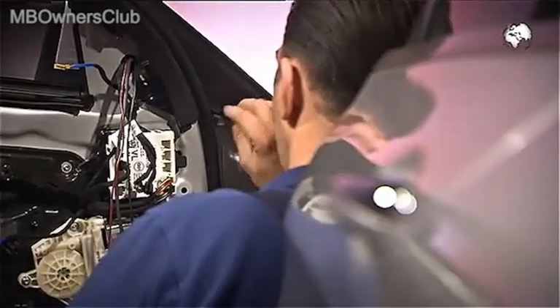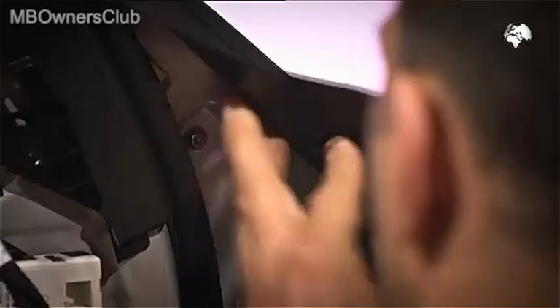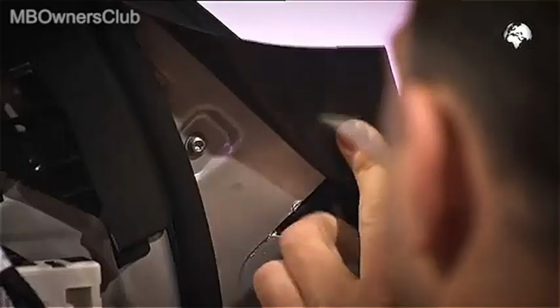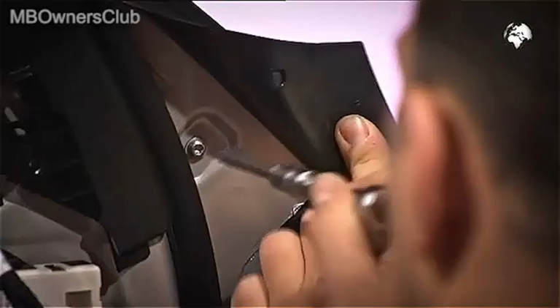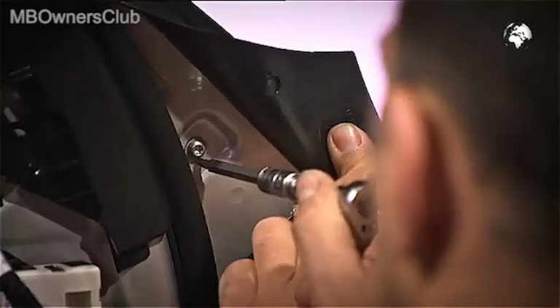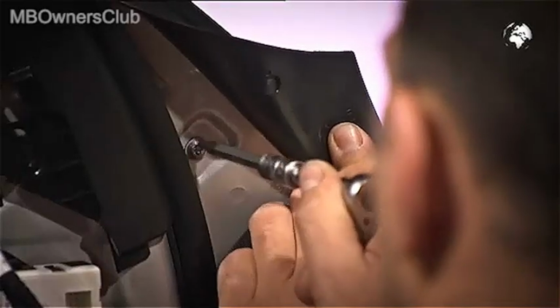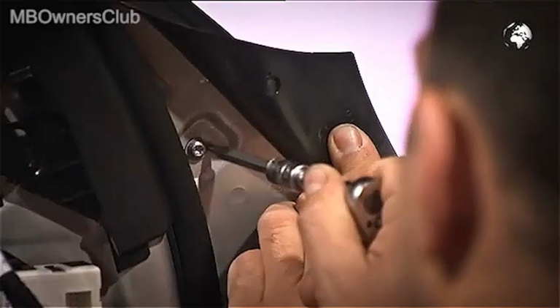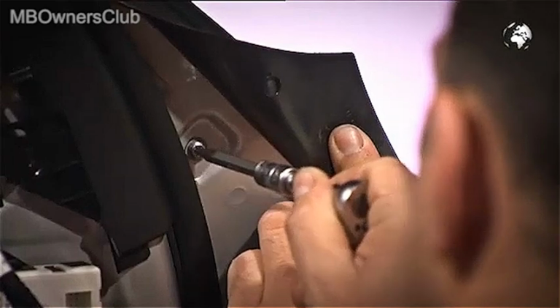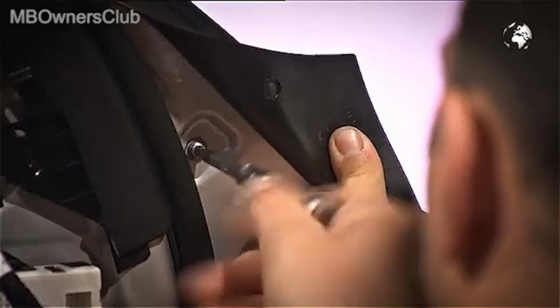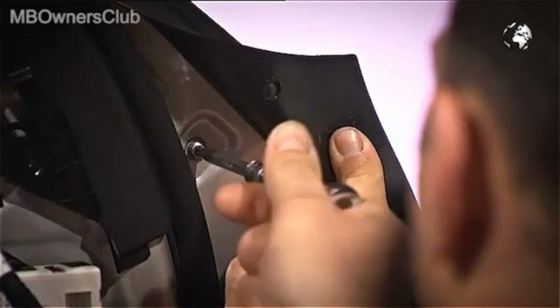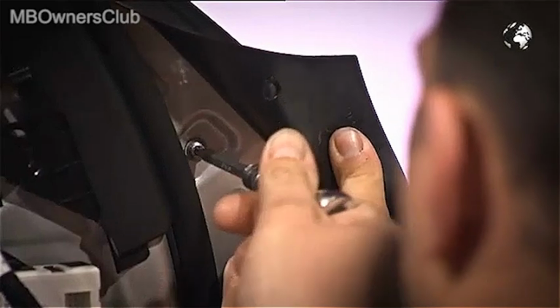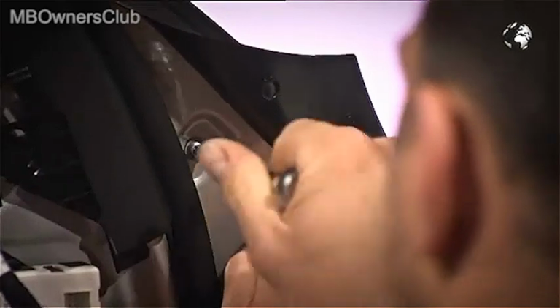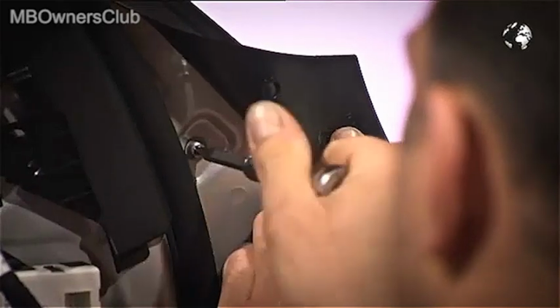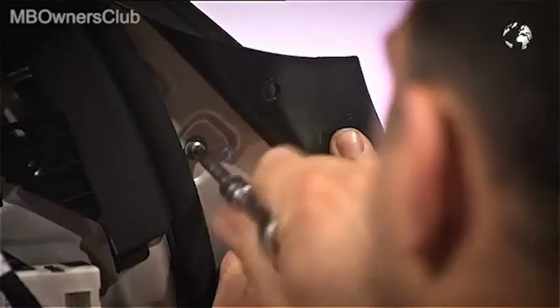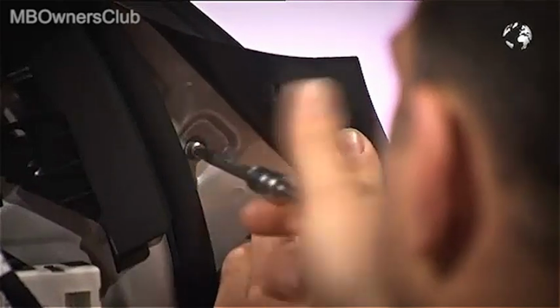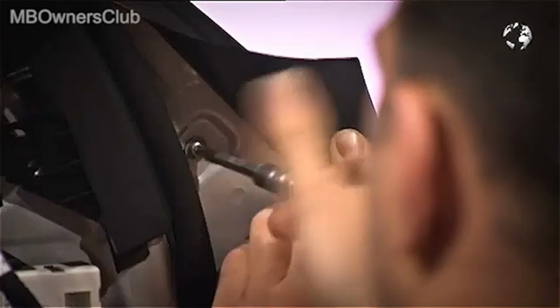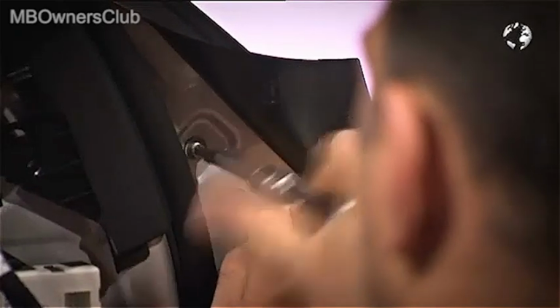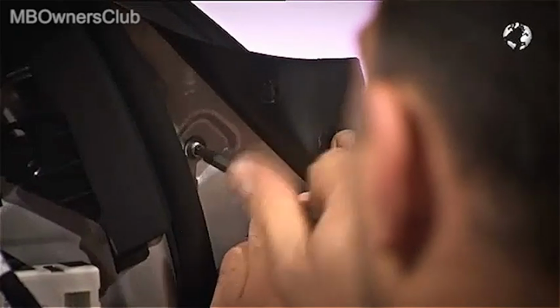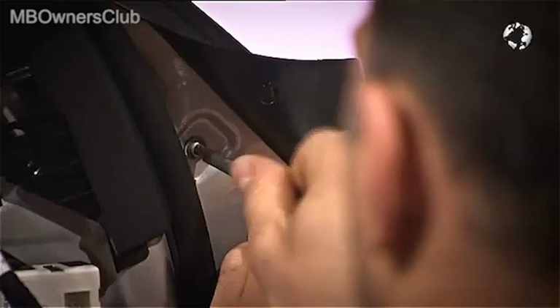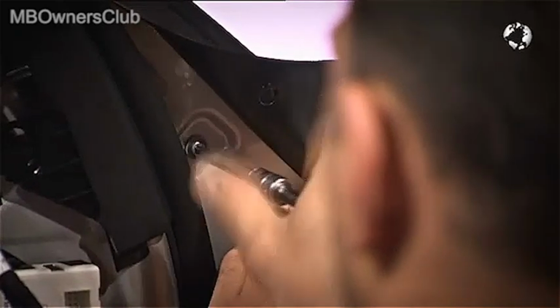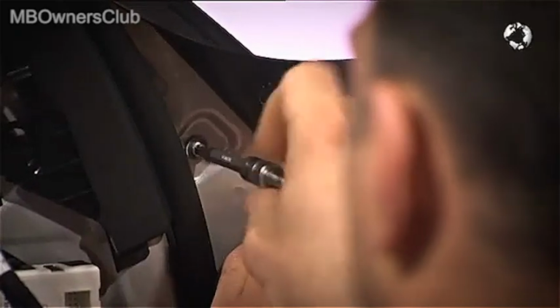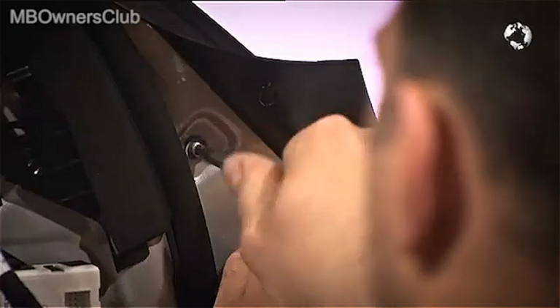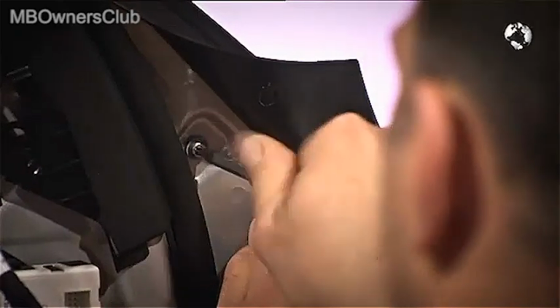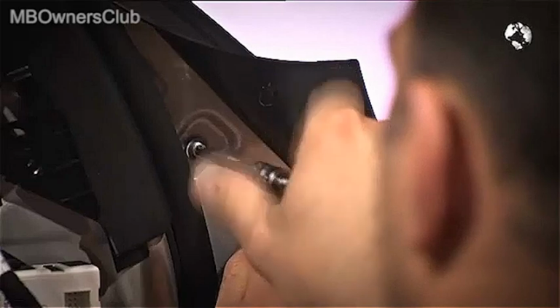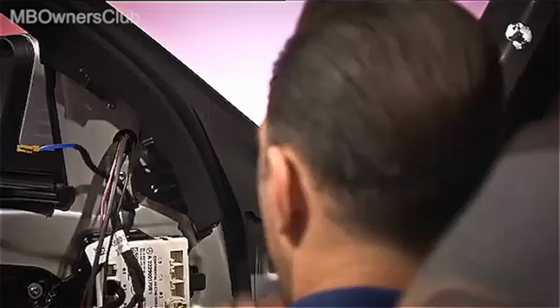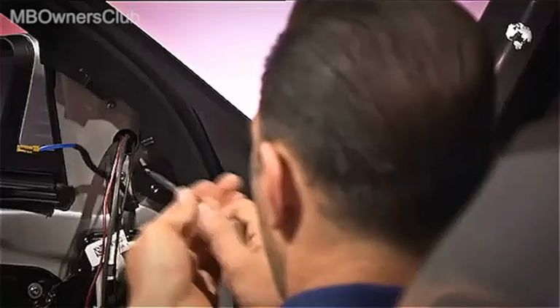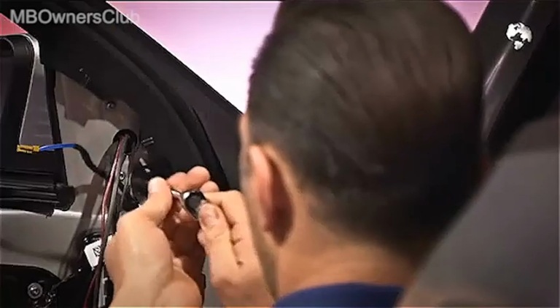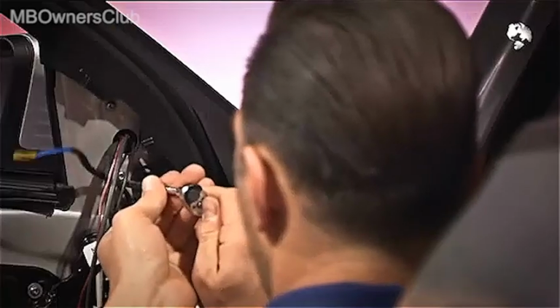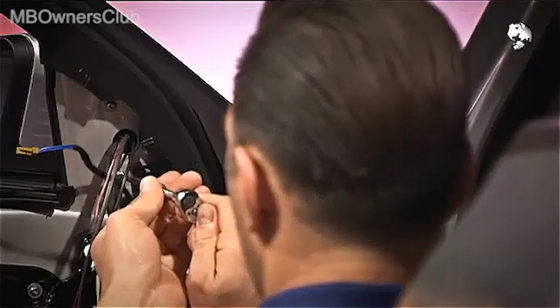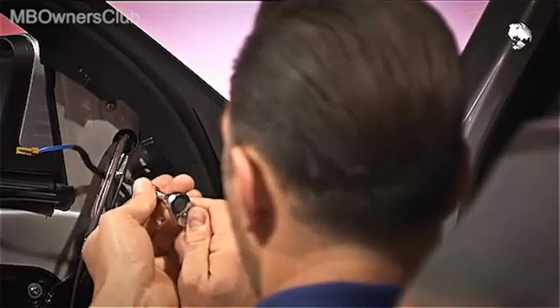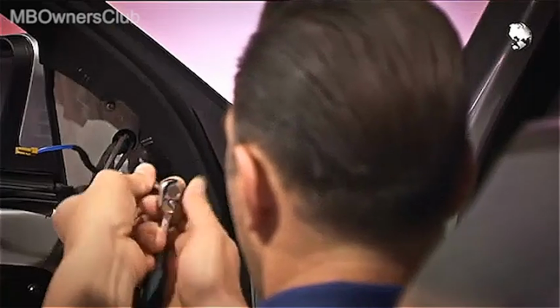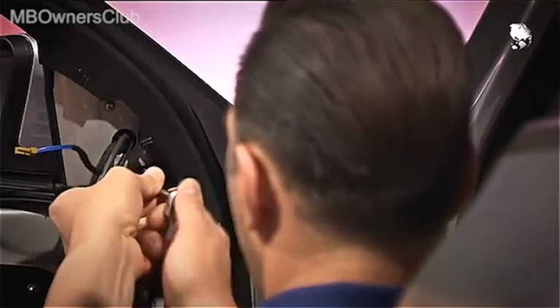Under the seal is a screw — unscrew it. Also remove the two fixing screws here.